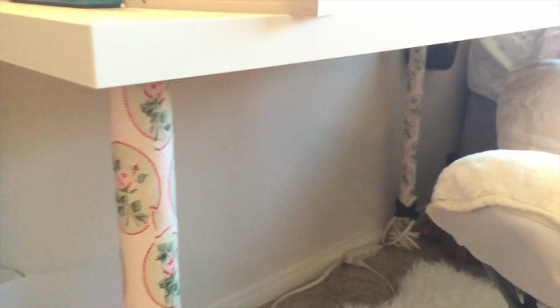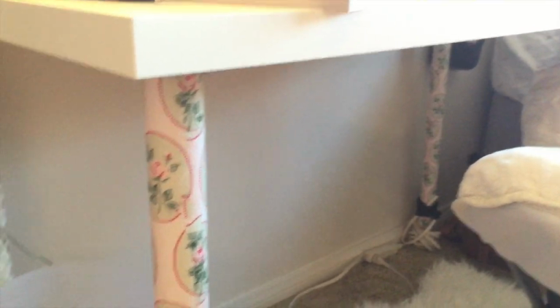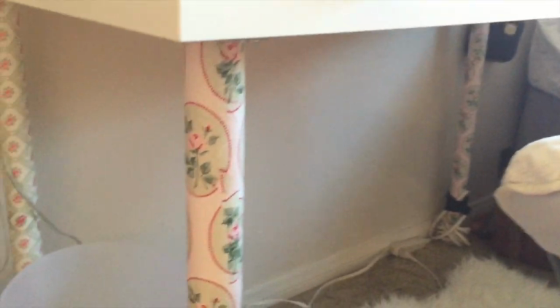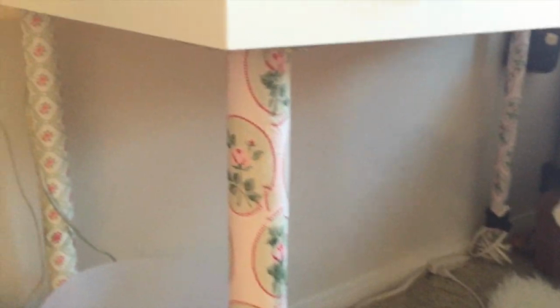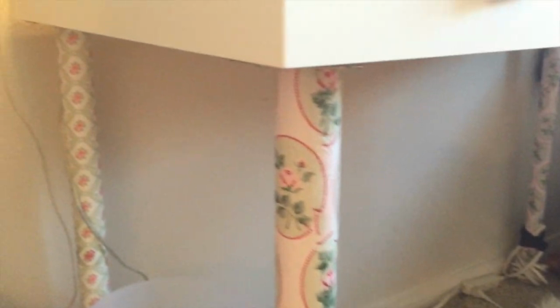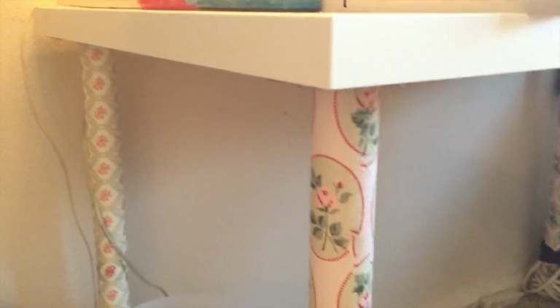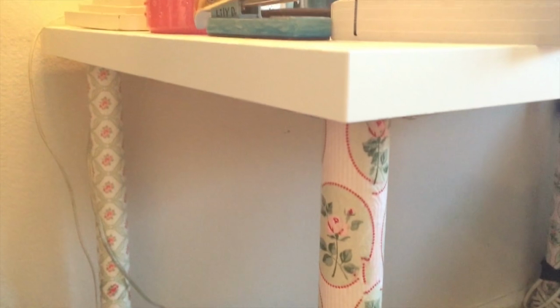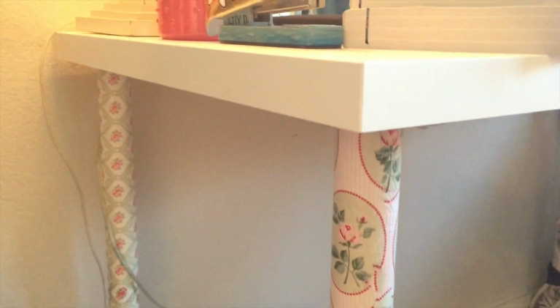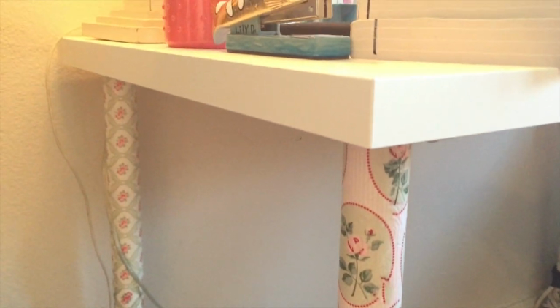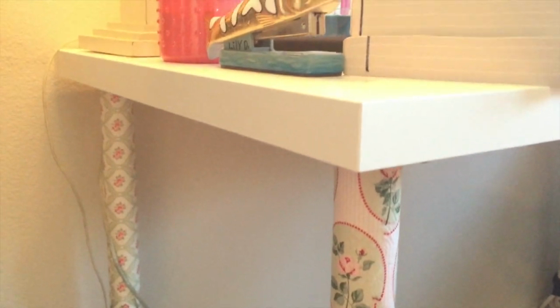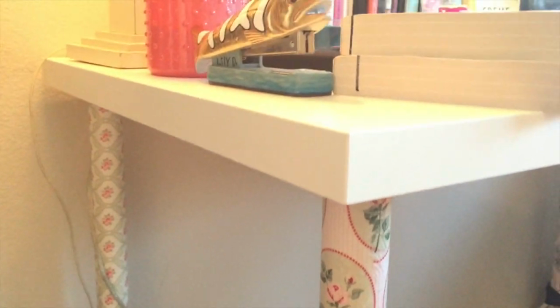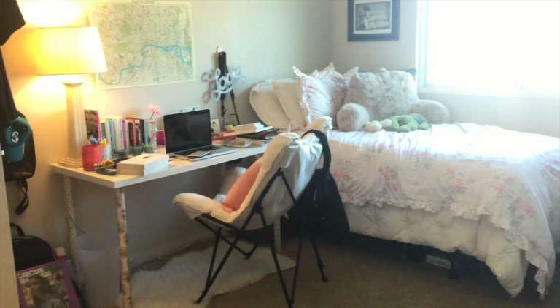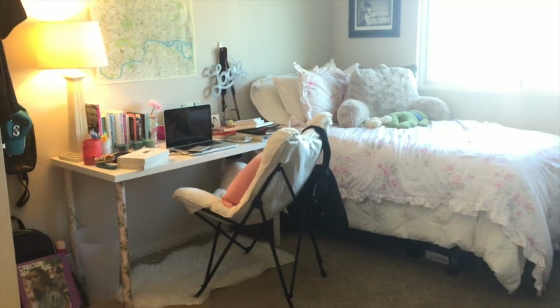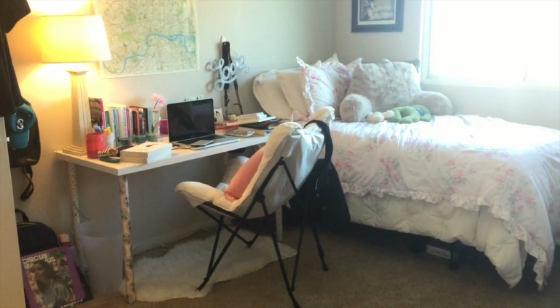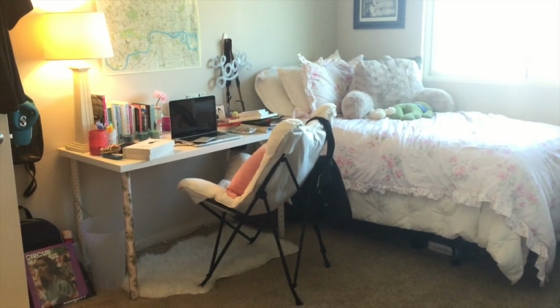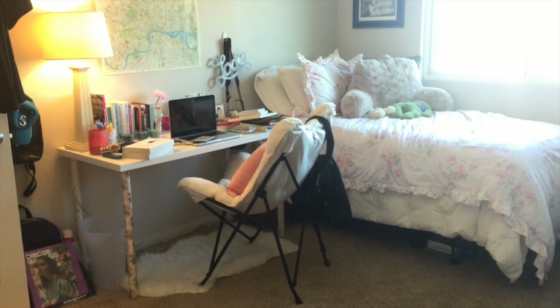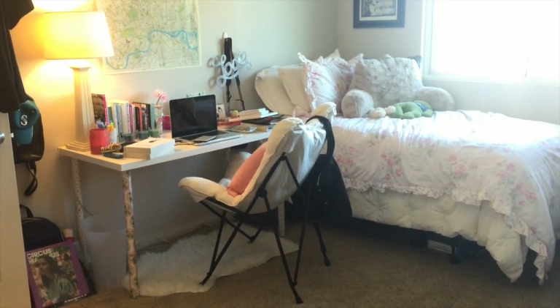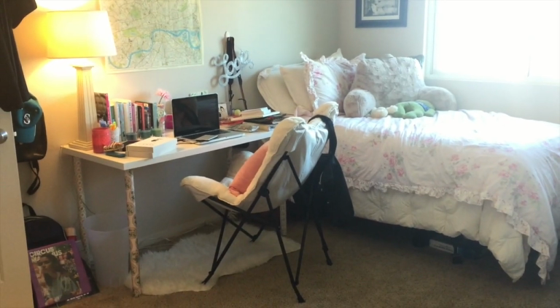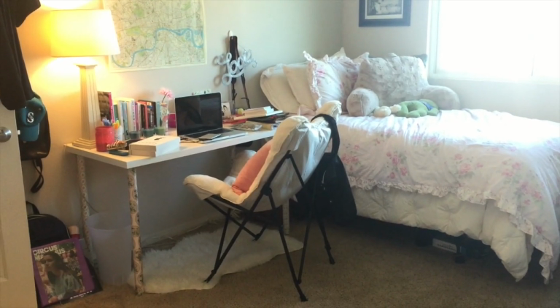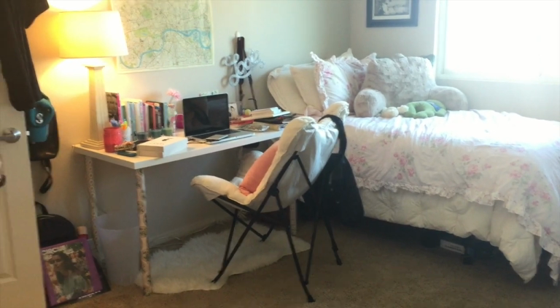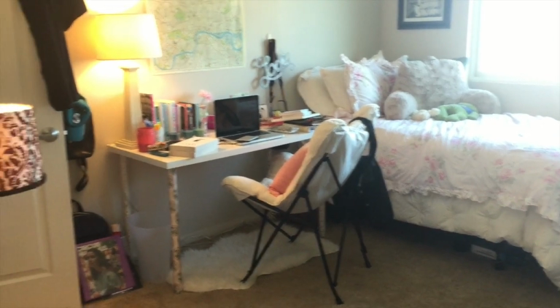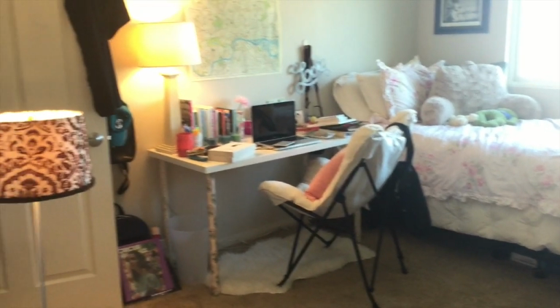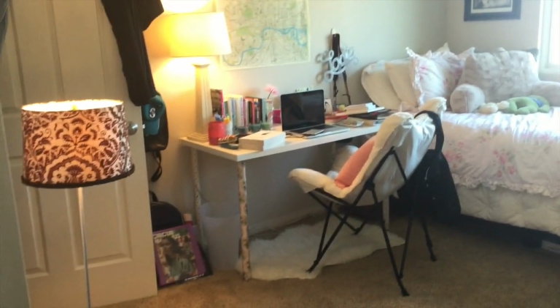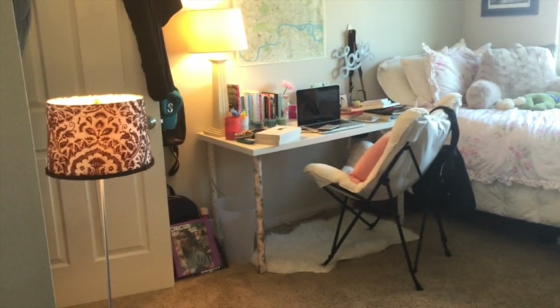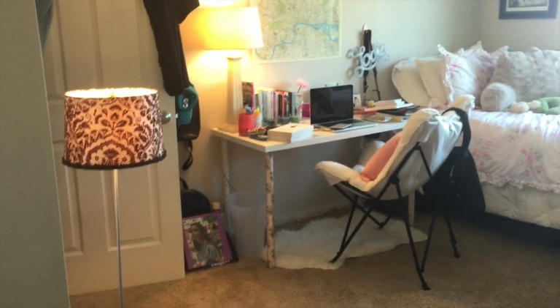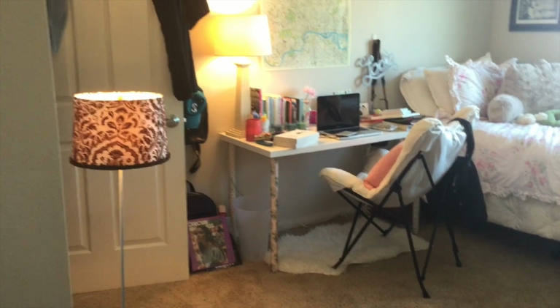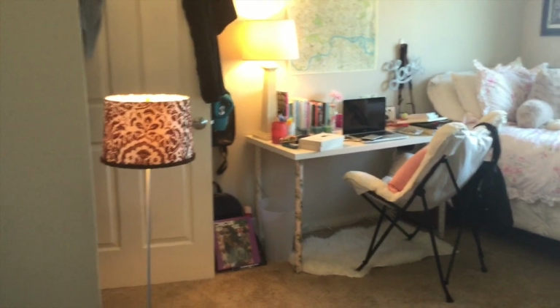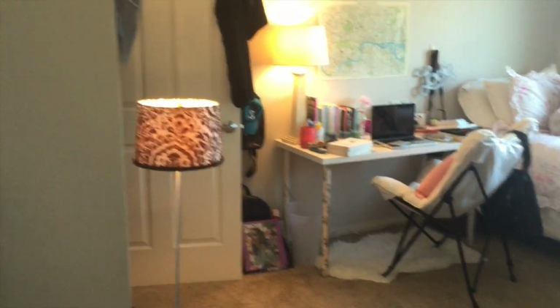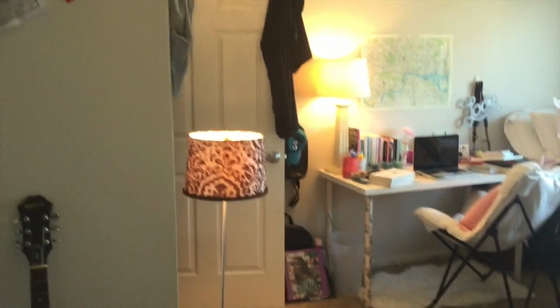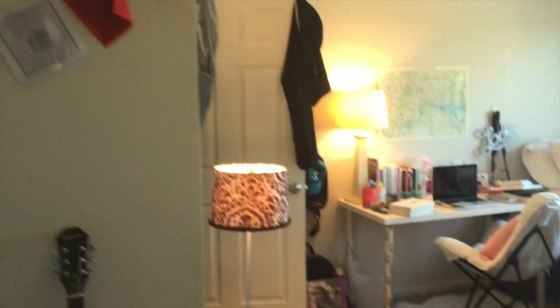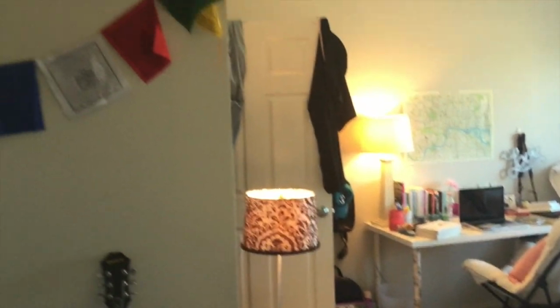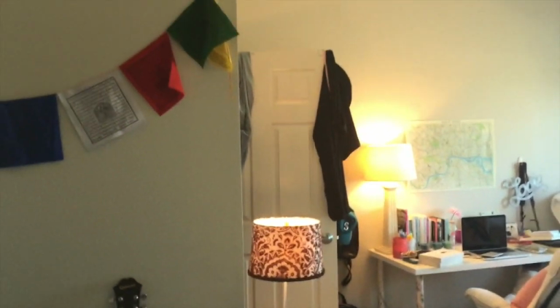And look how fantastic it turned out! This is my daughter Lily's apartment — she shares it with another girl, and they both have the exact same desks.